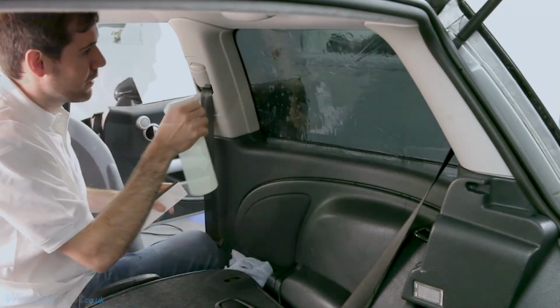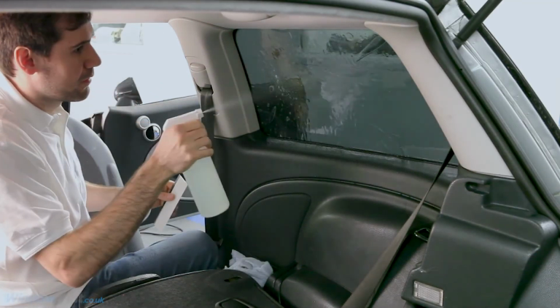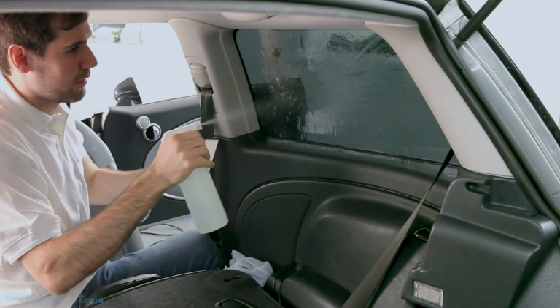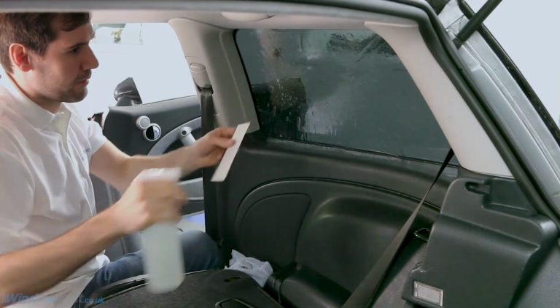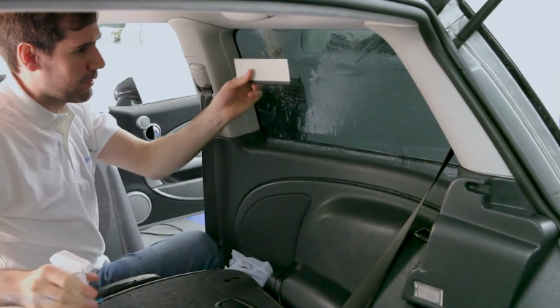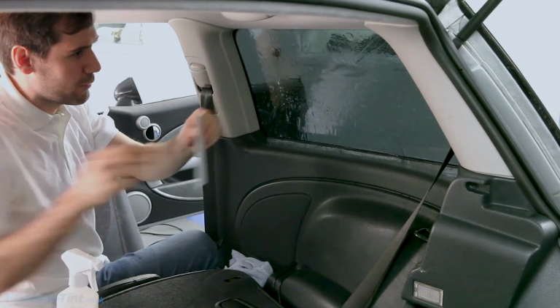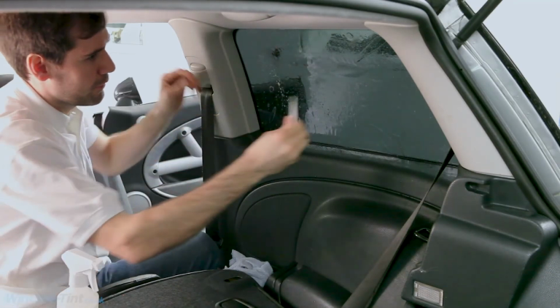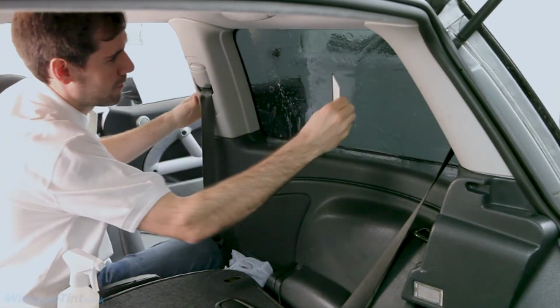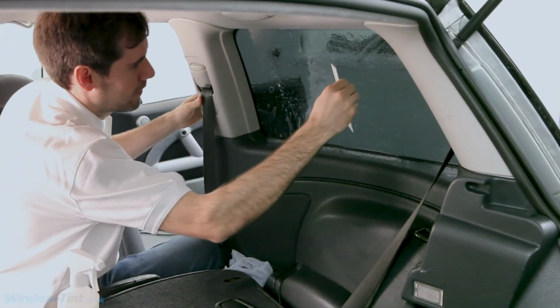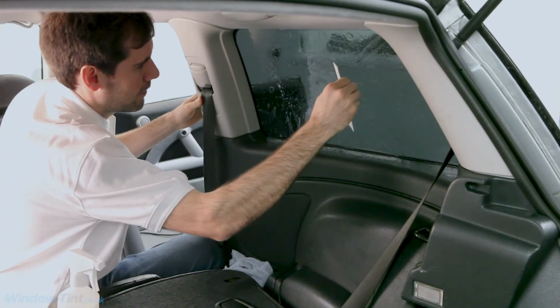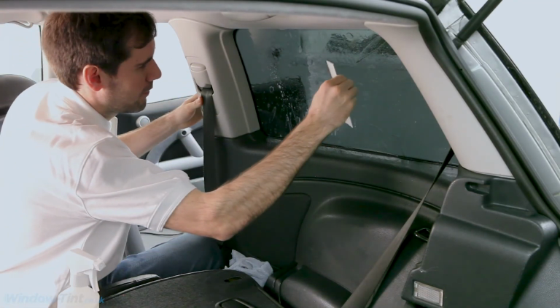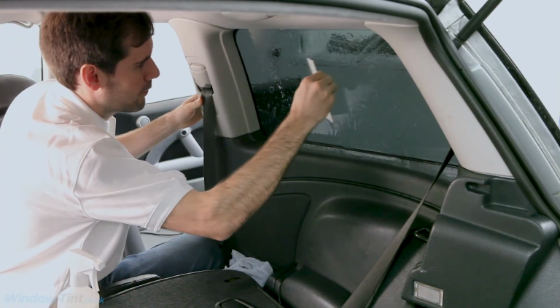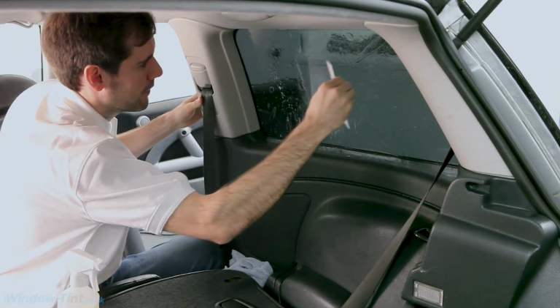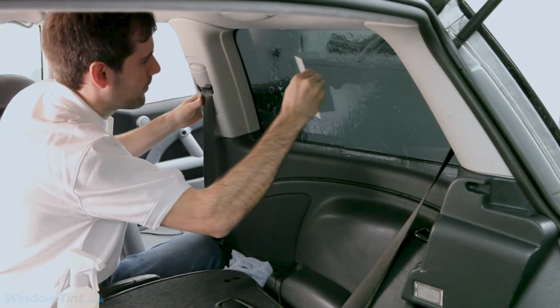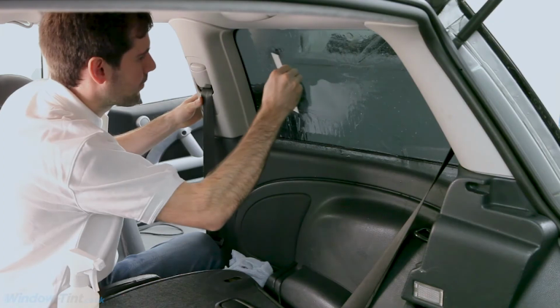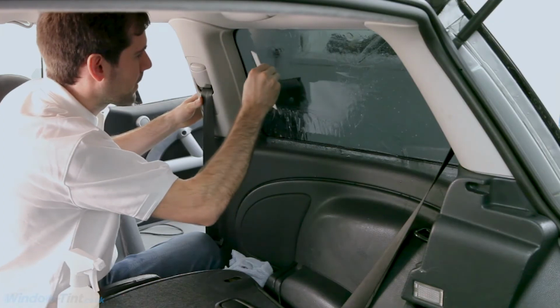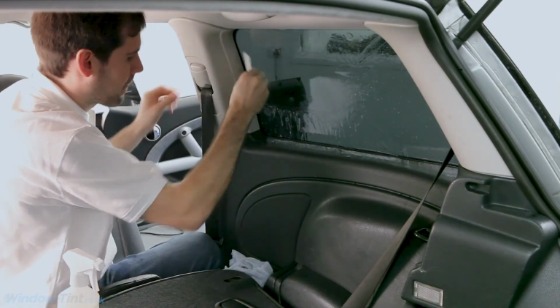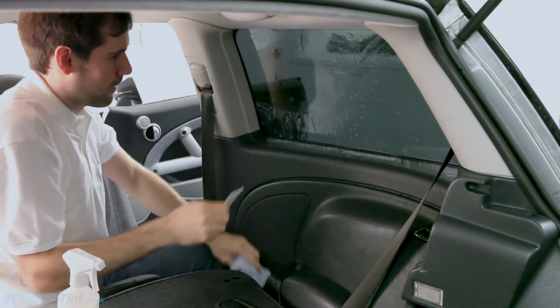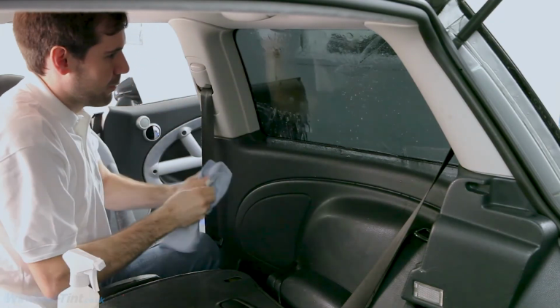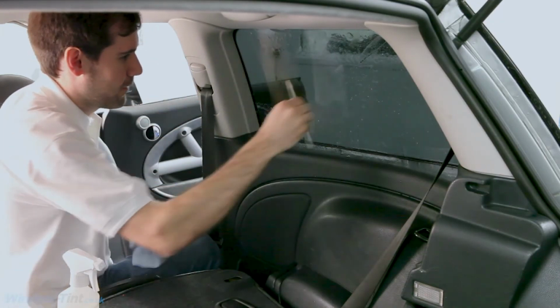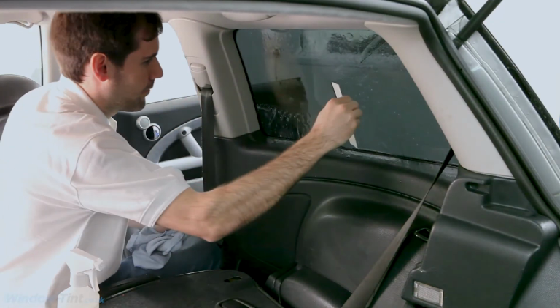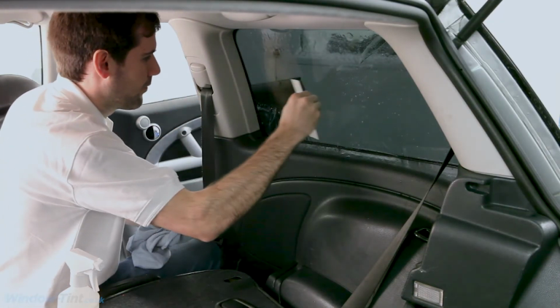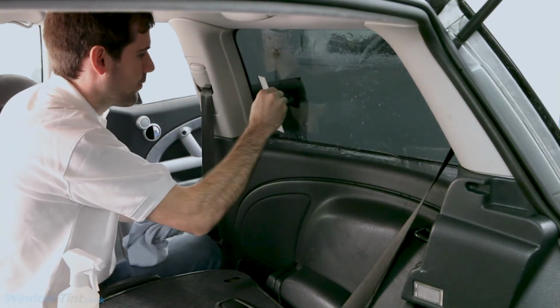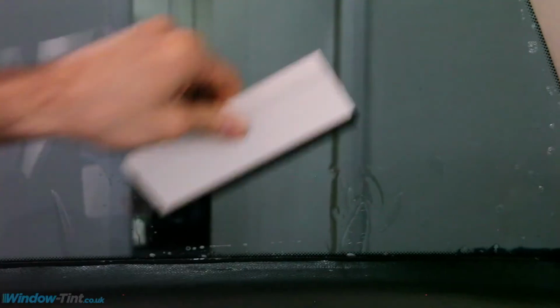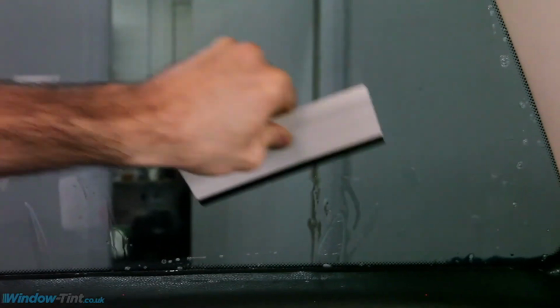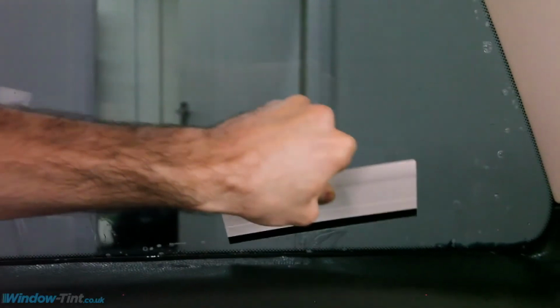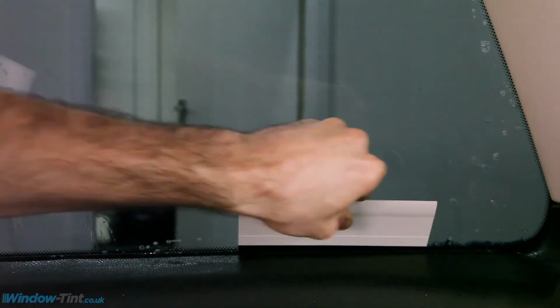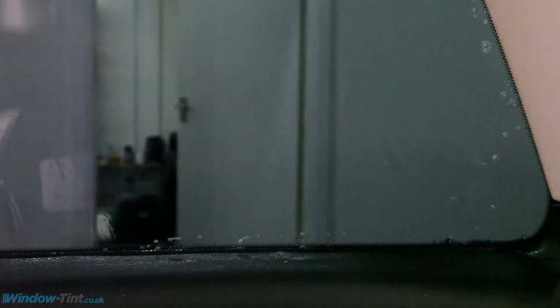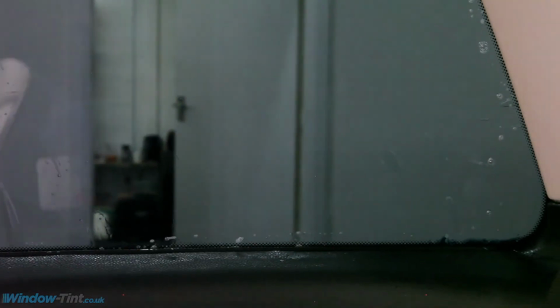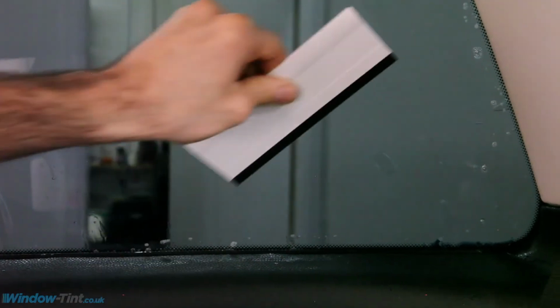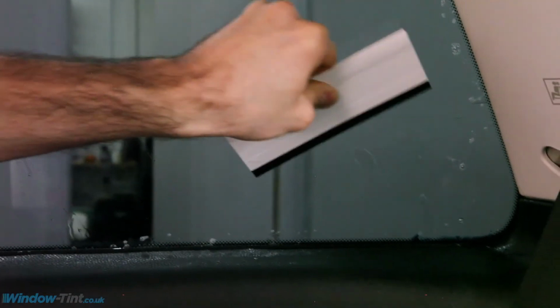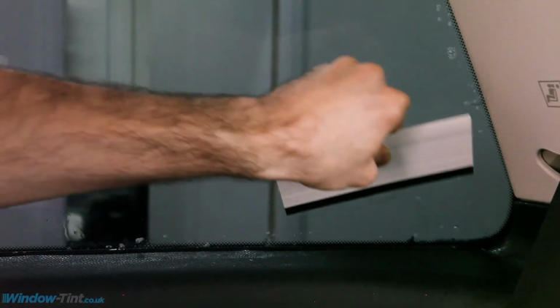Lightly spray the outside of the tint with soapy water to allow the squeegee to move freely, and squeegee the water from behind the film working from the middle and towards the edge until all the water is removed.